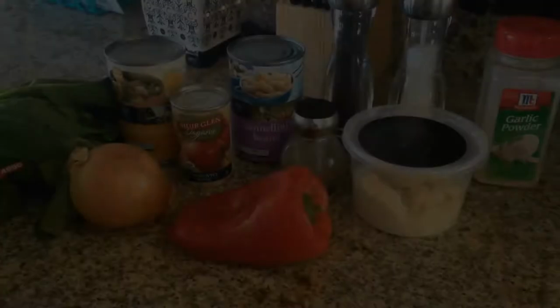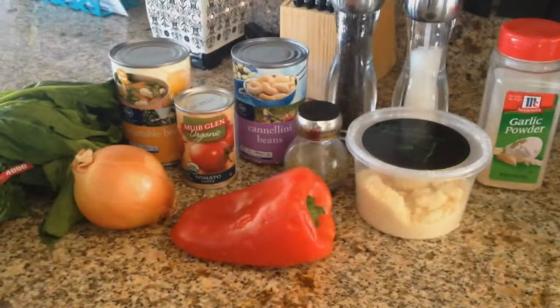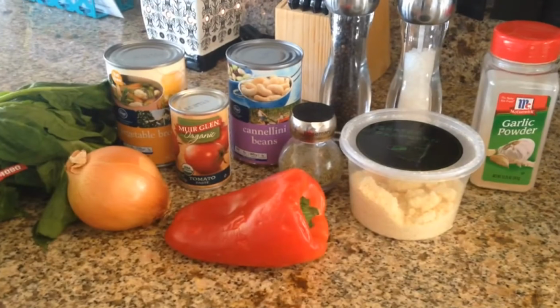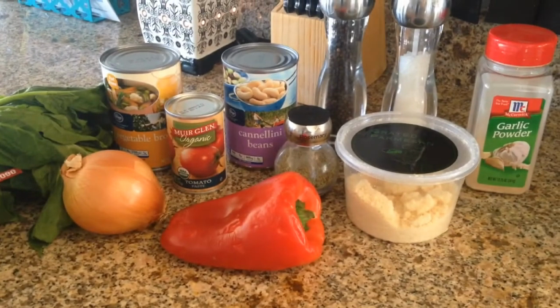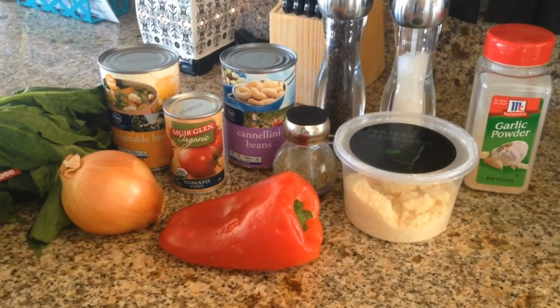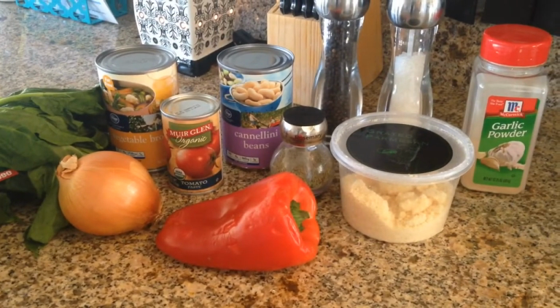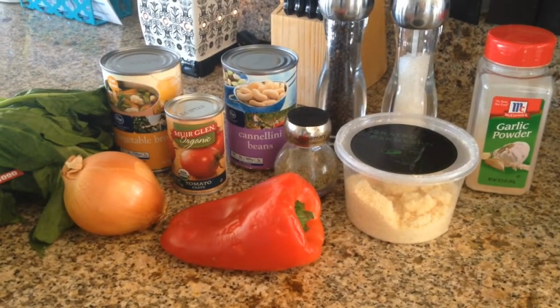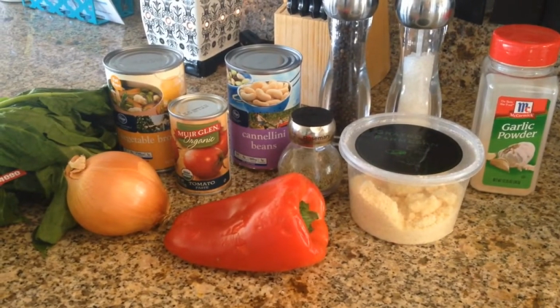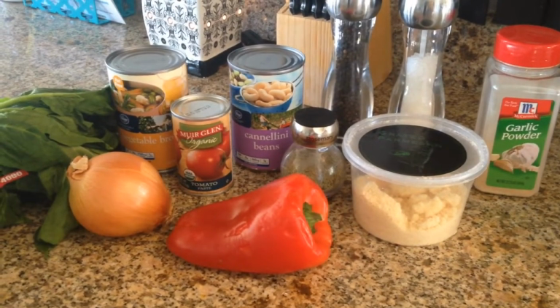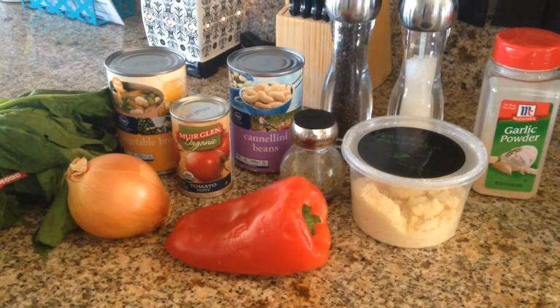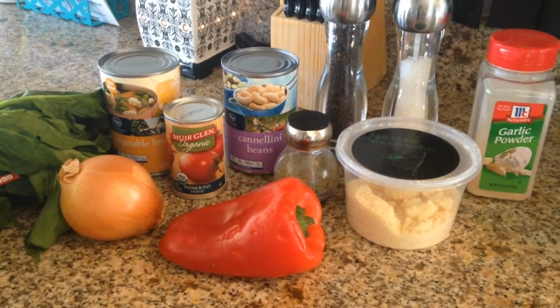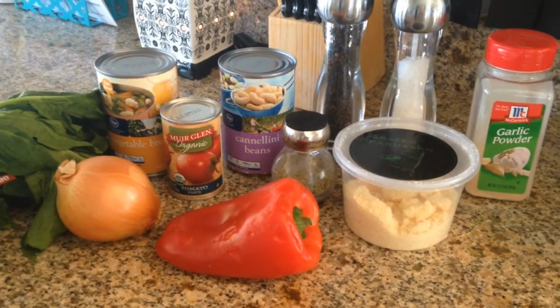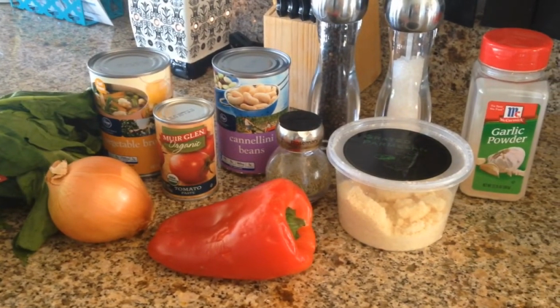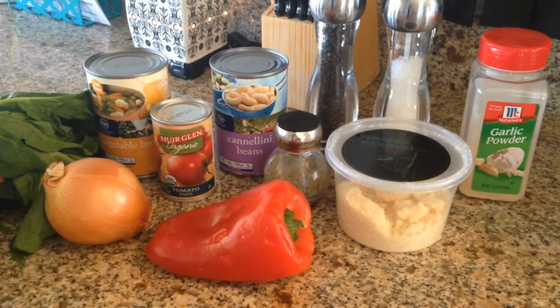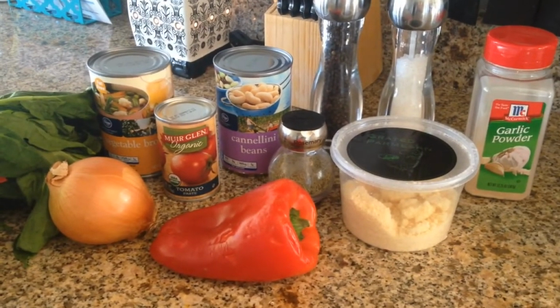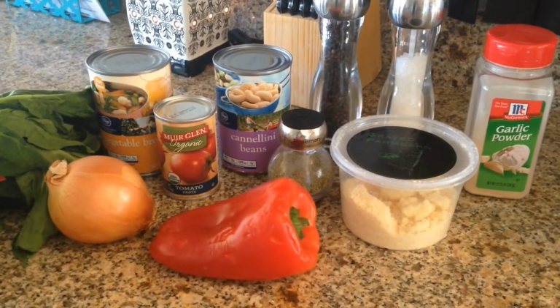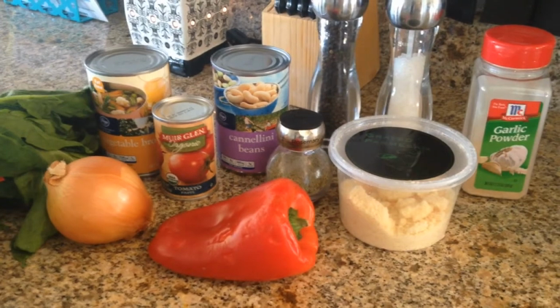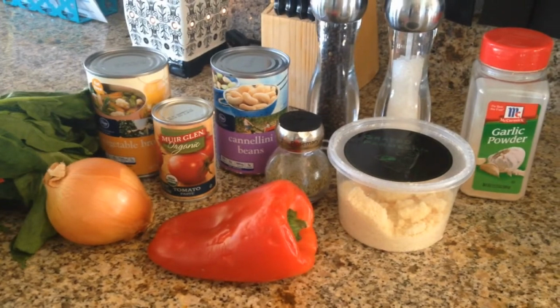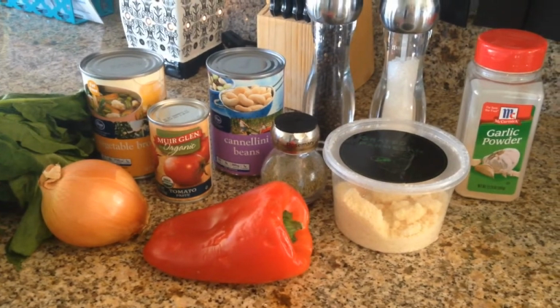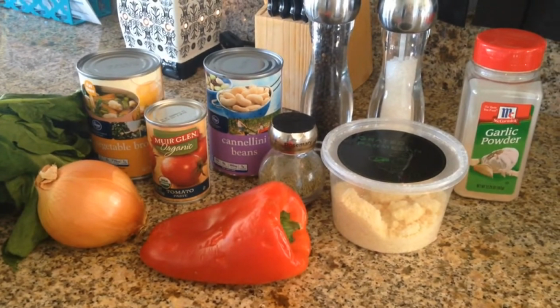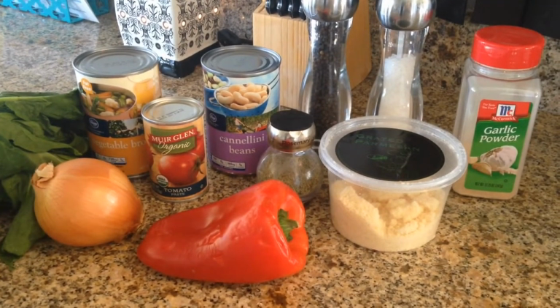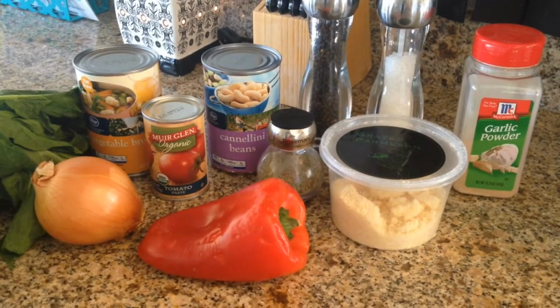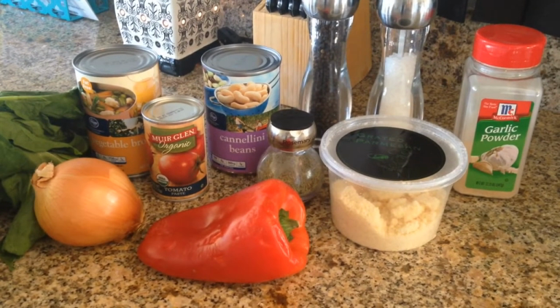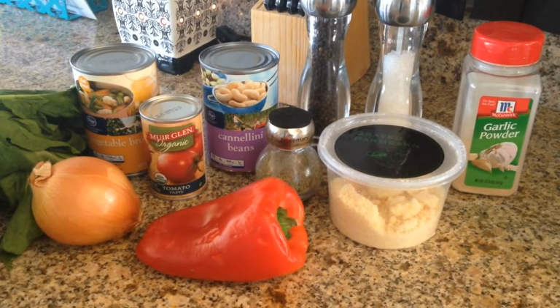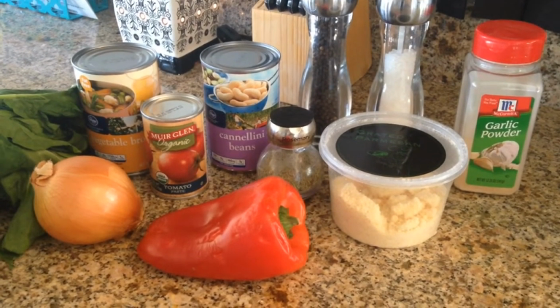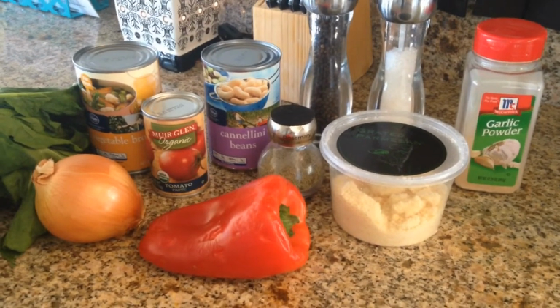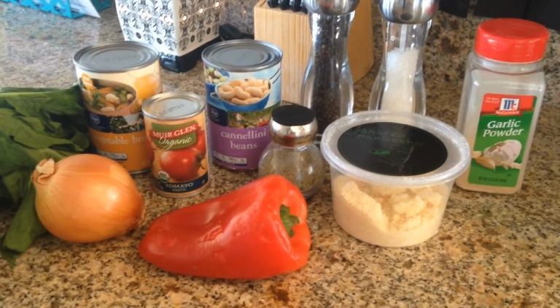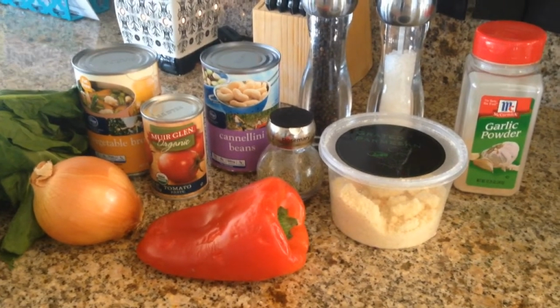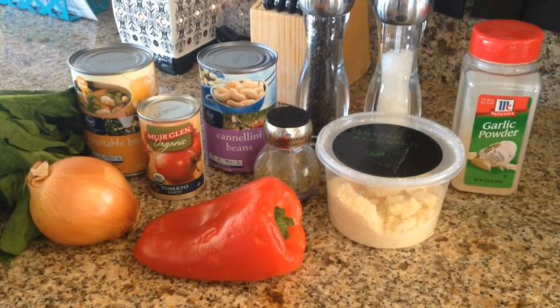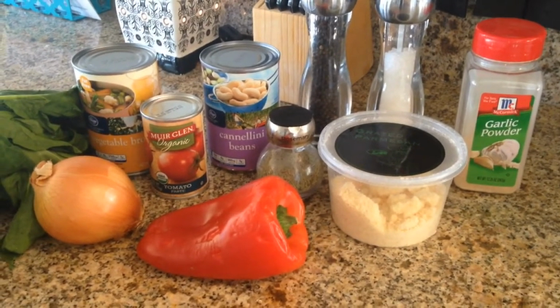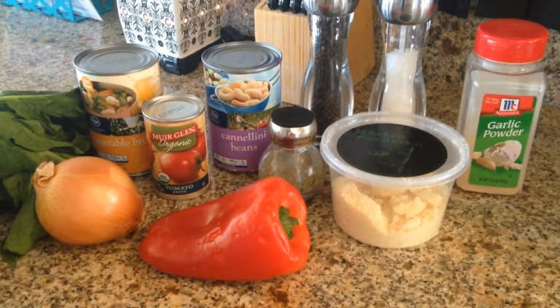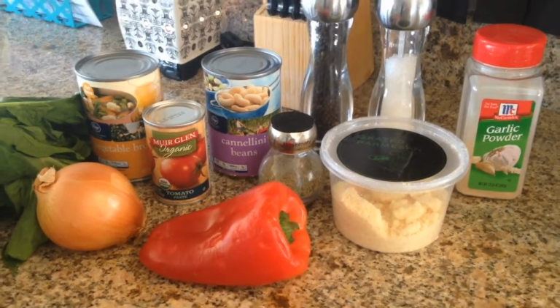Hi everyone! Today I thought I would show you what I'm going to do with my wilted bunch of spinach leaves. It is a Tuscan soup that you can make in the crock pot and it's fairly easy.